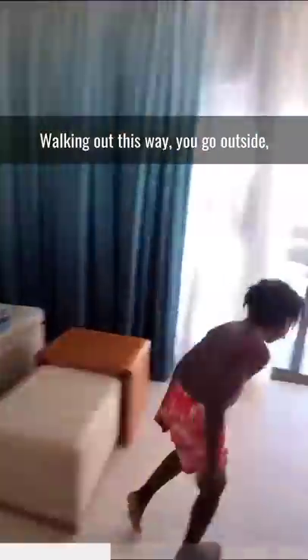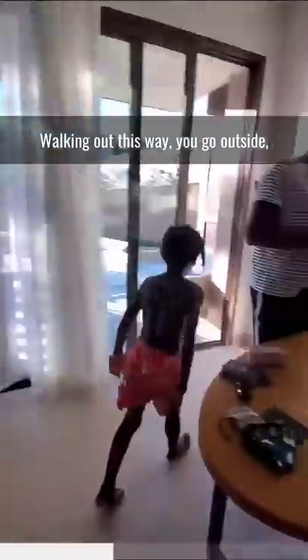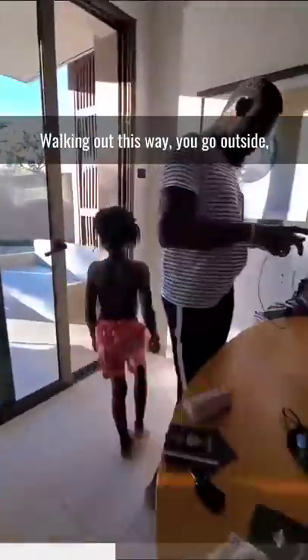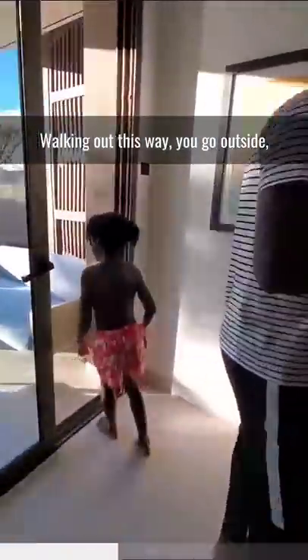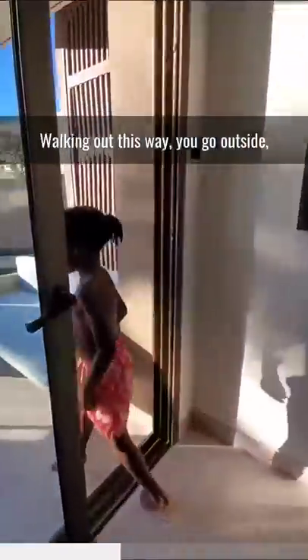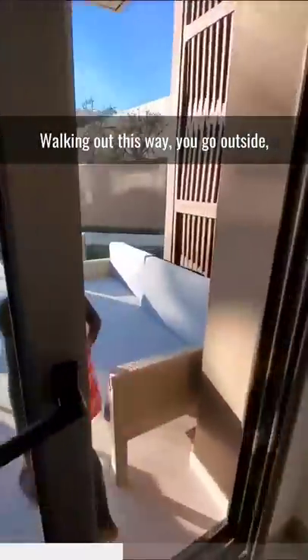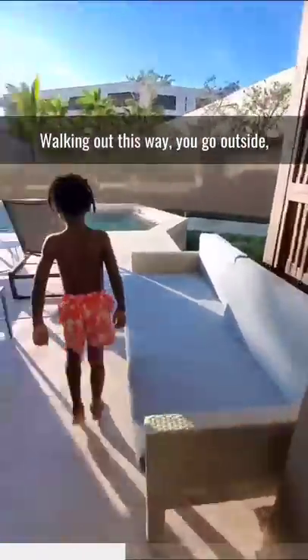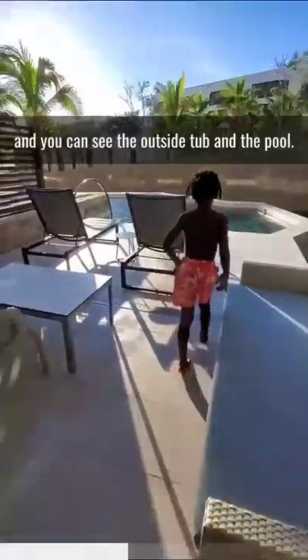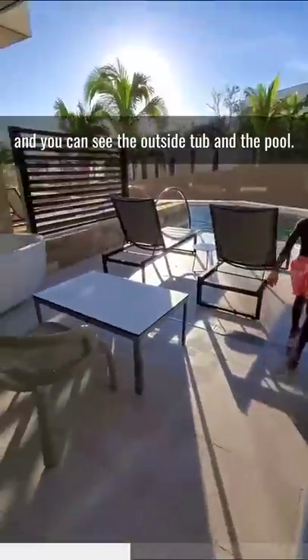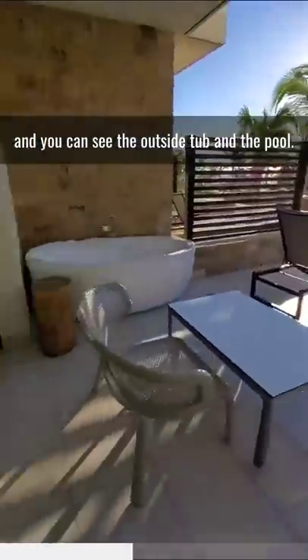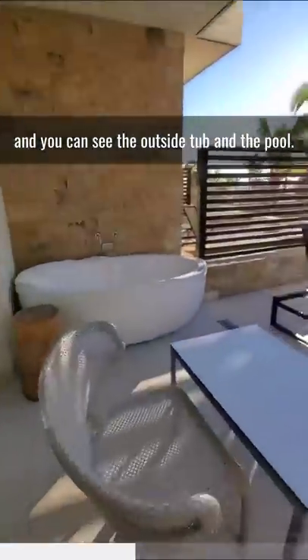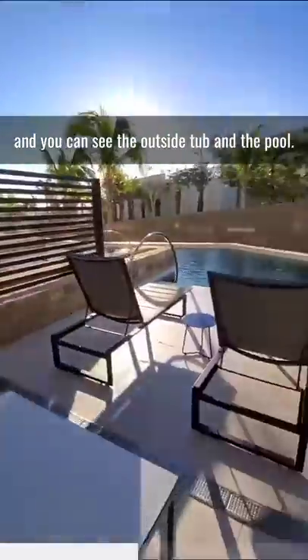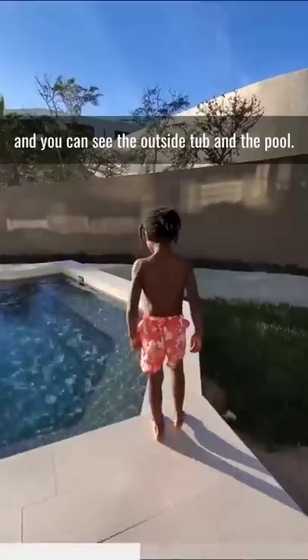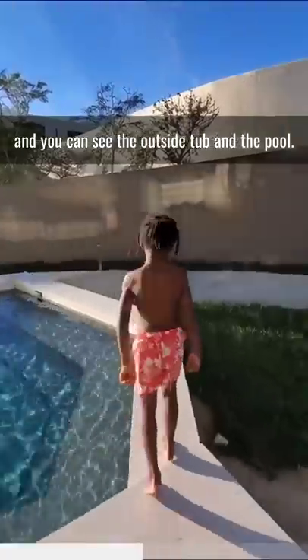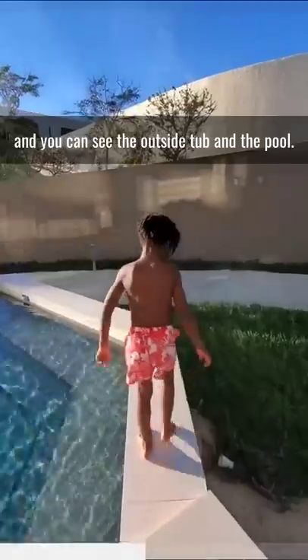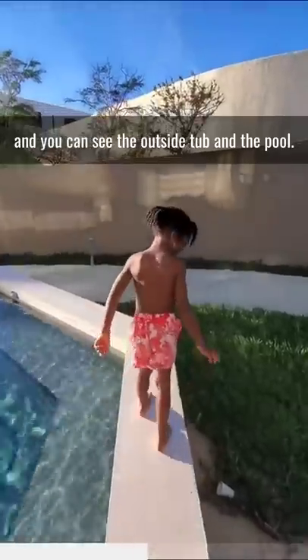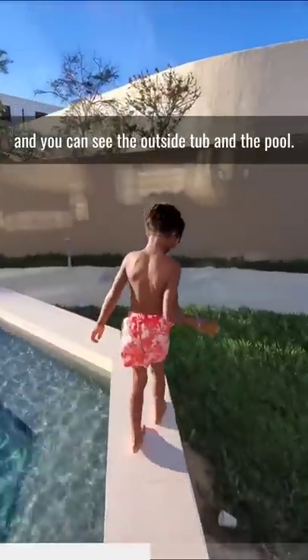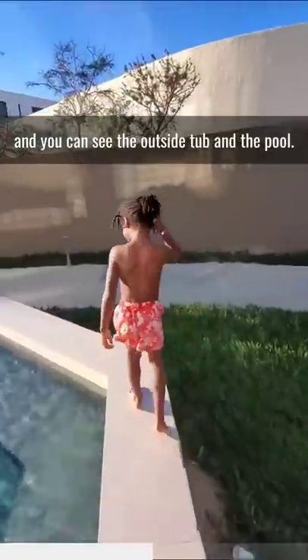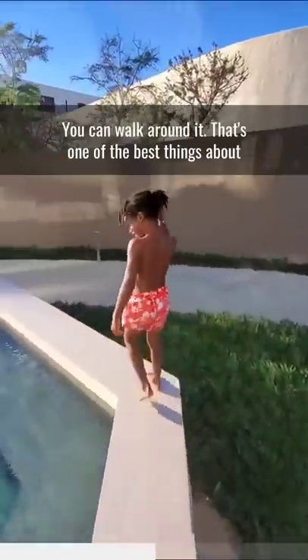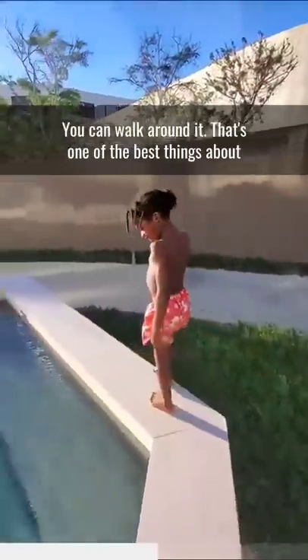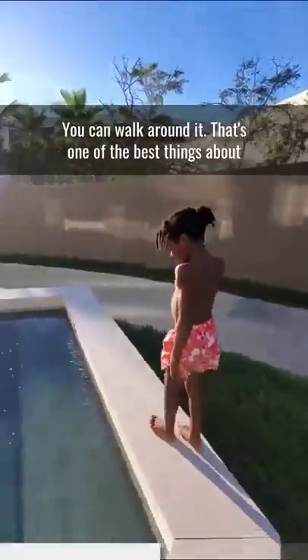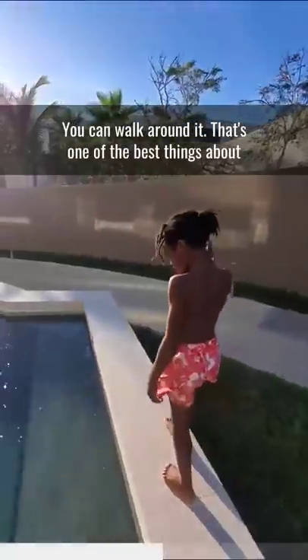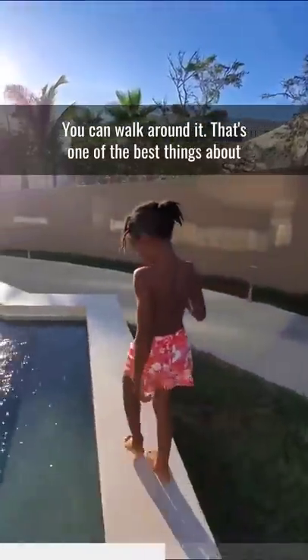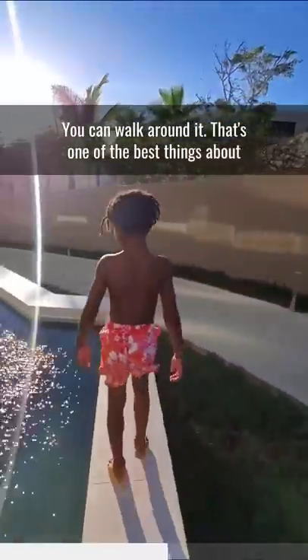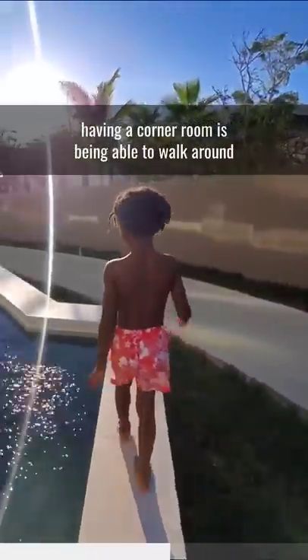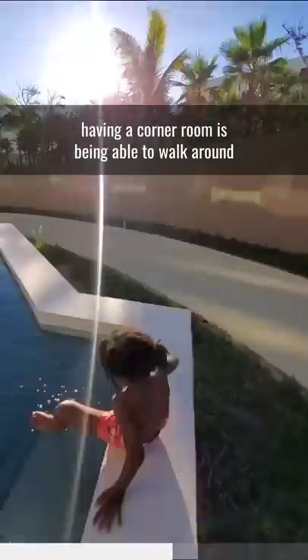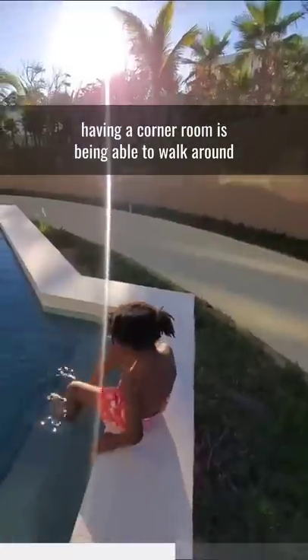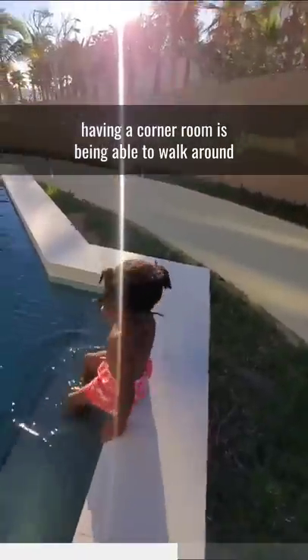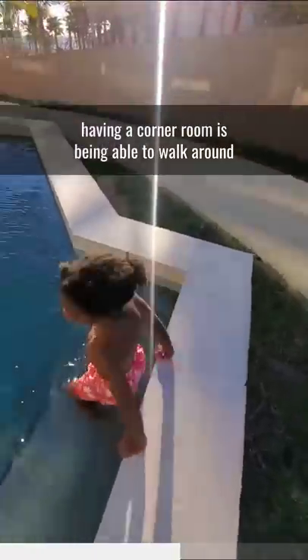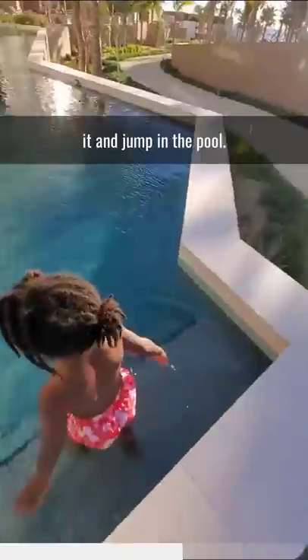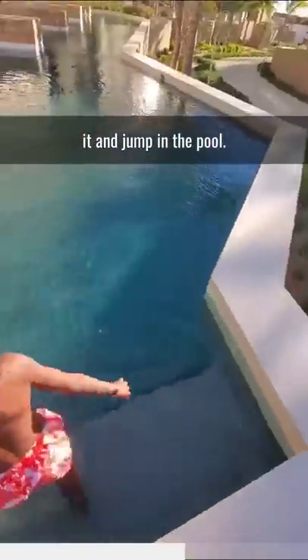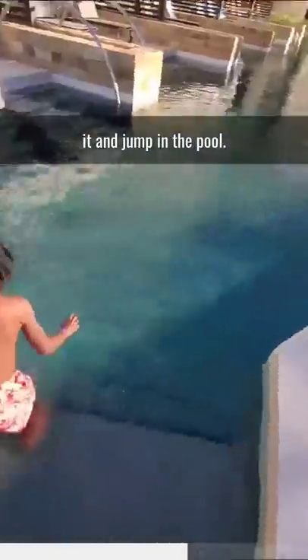Walking out this way, you go outside, and you can see the outside tub and the pool. You can walk around it. That's one of the best things about having a corner room — being able to walk around it and jump in the pool.